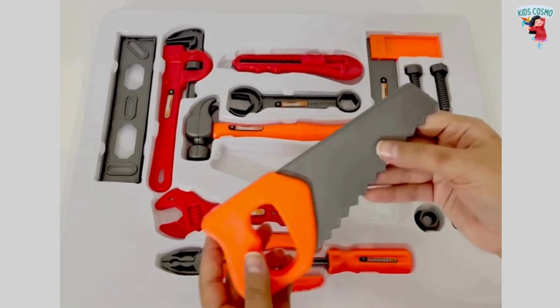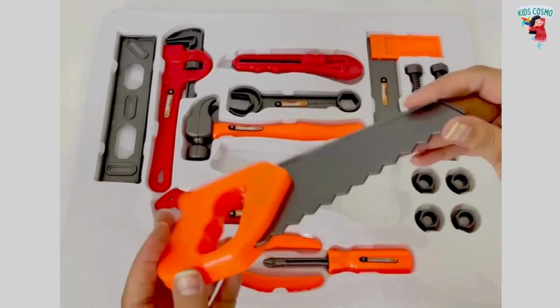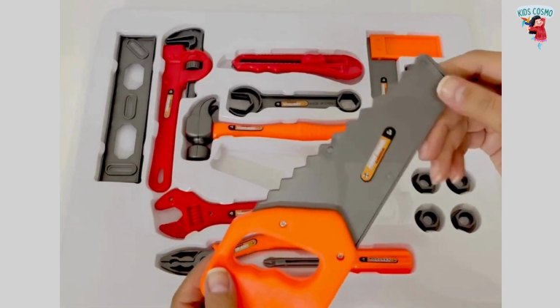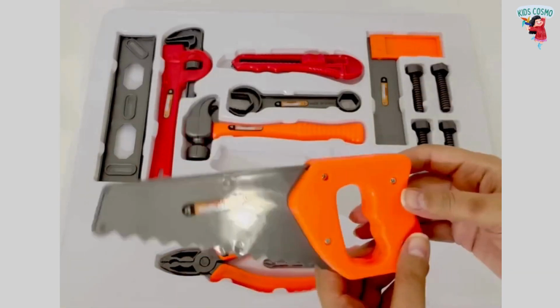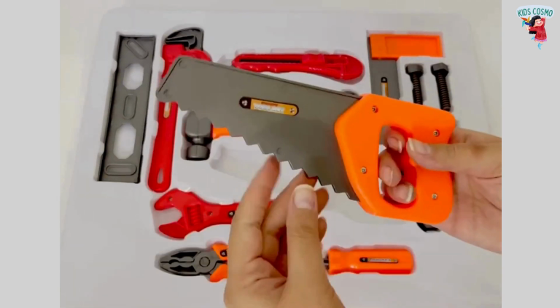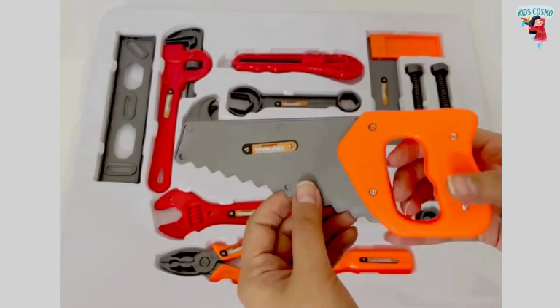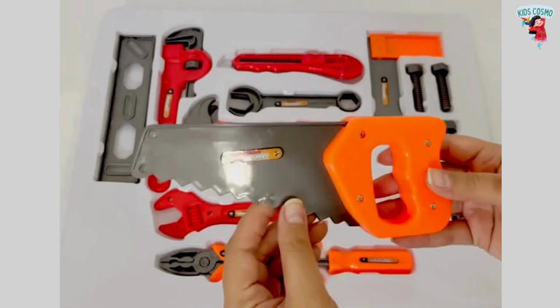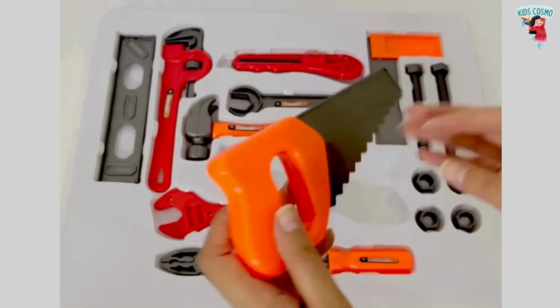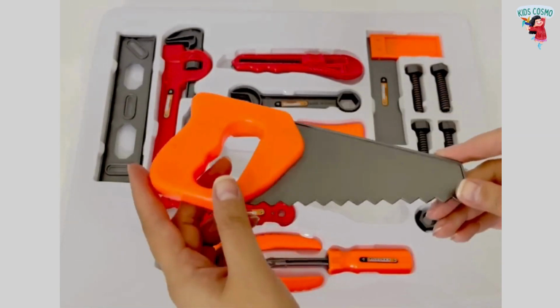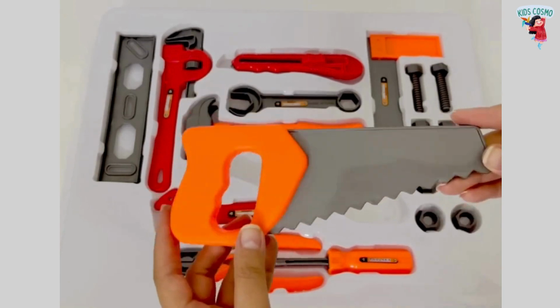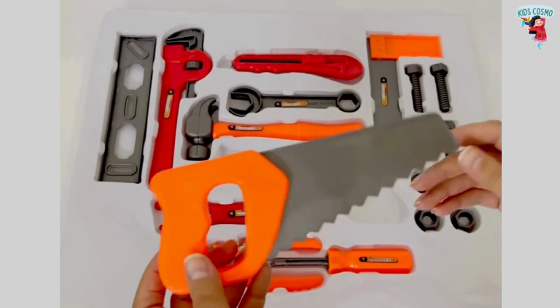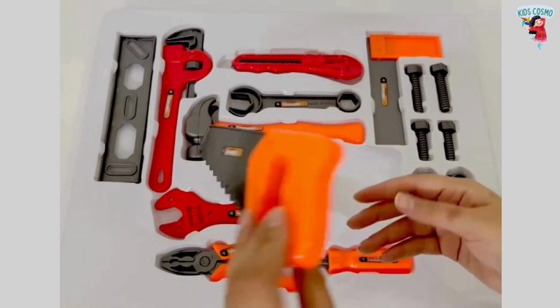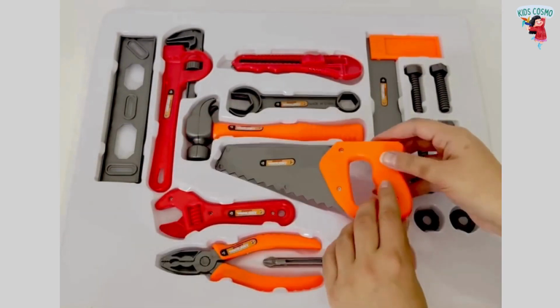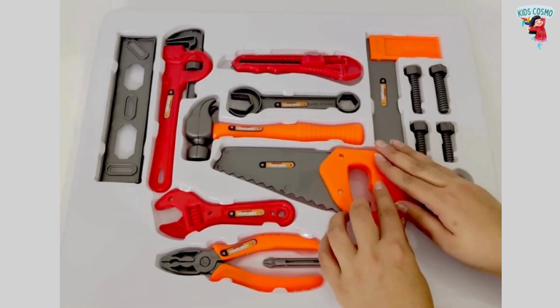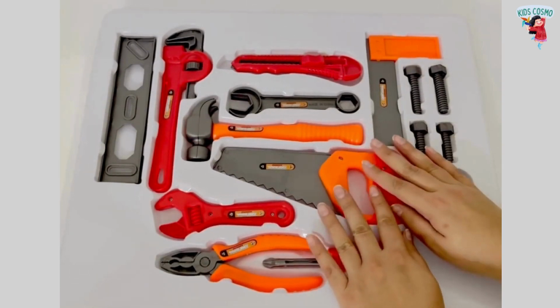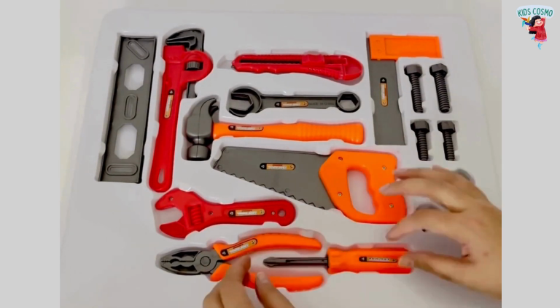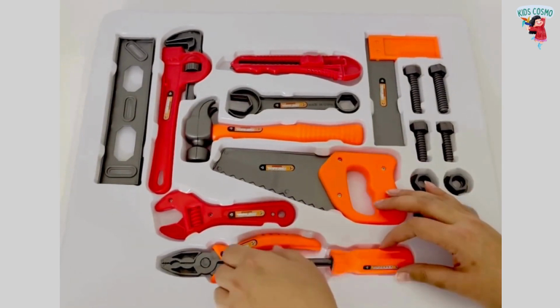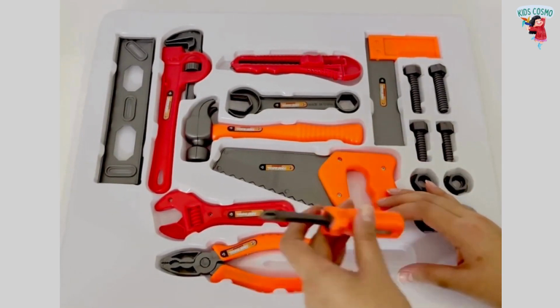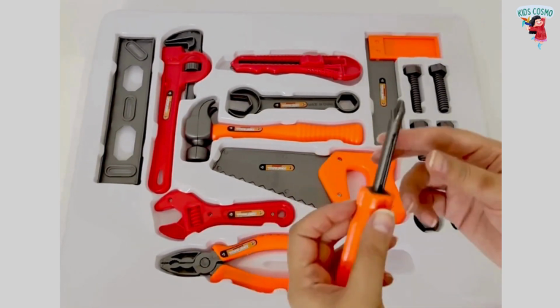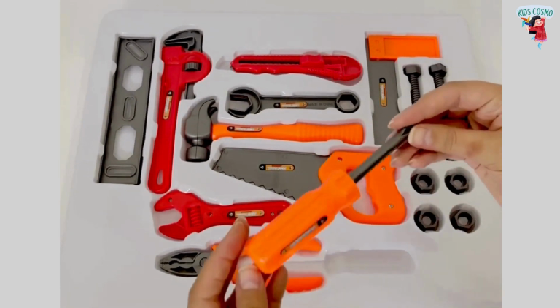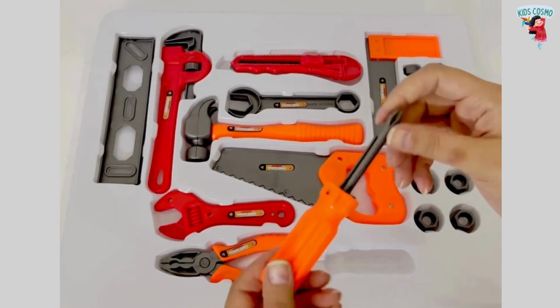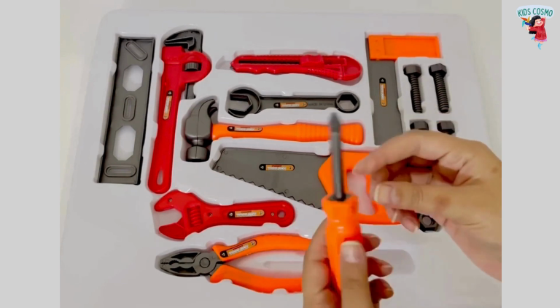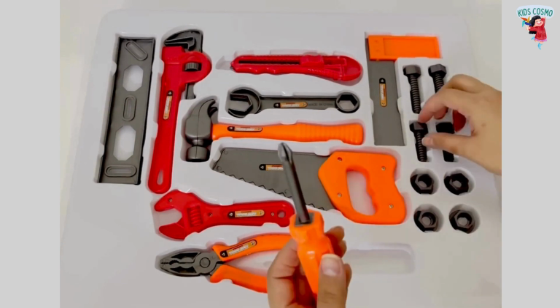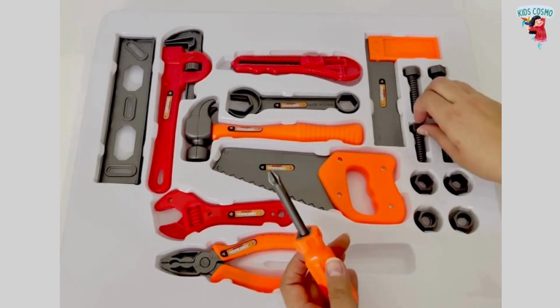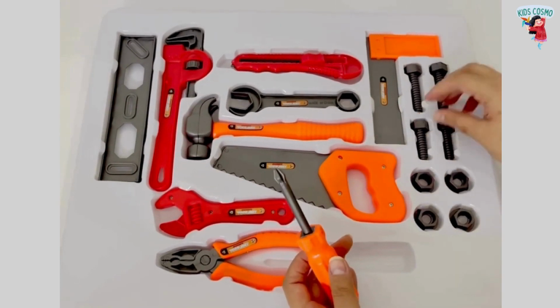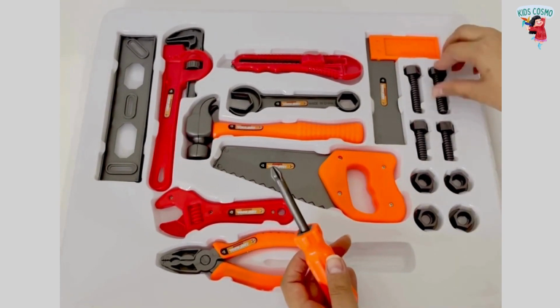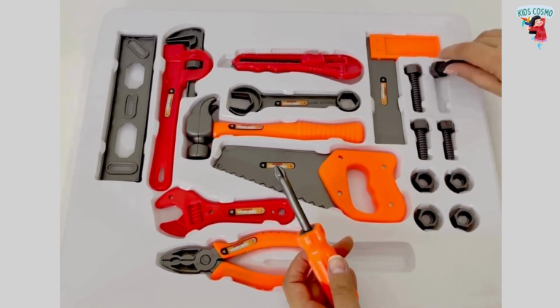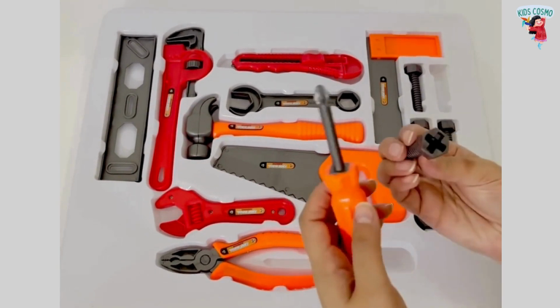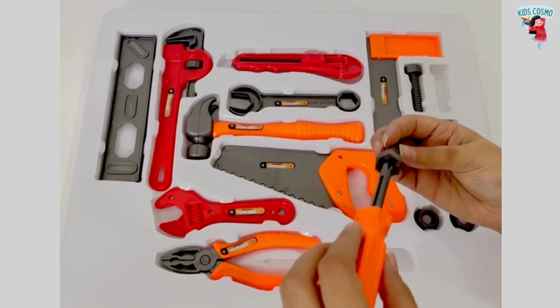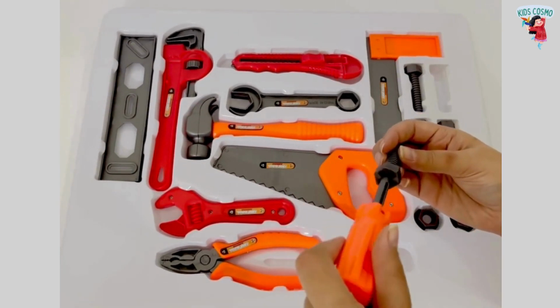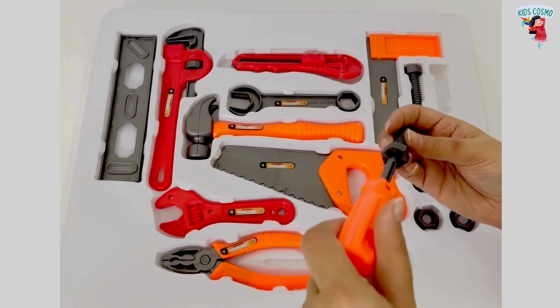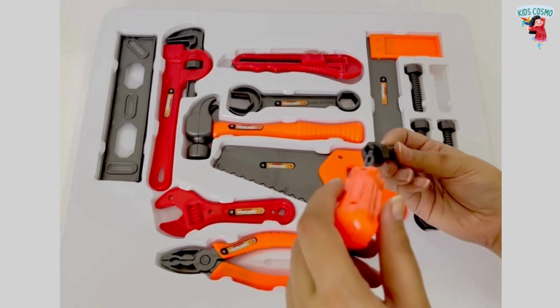Here, this is a handsaw. This is a screwdriver. This is a bolt along with these nuts.